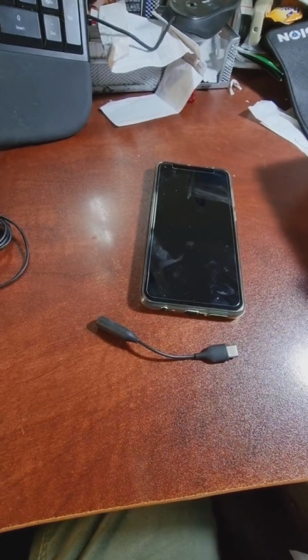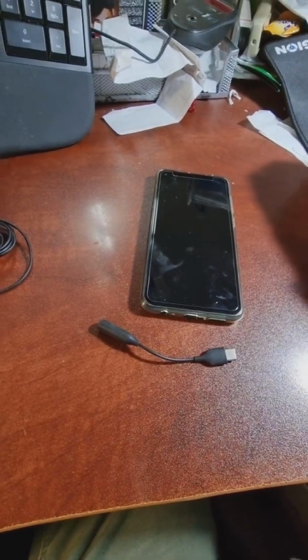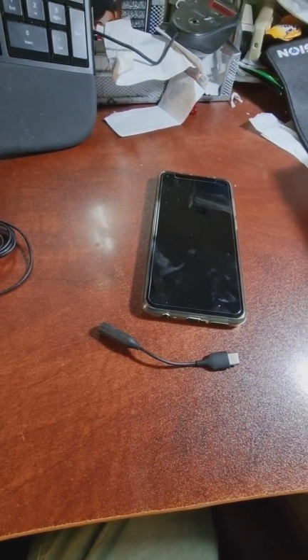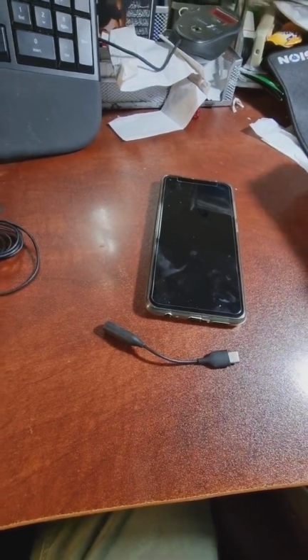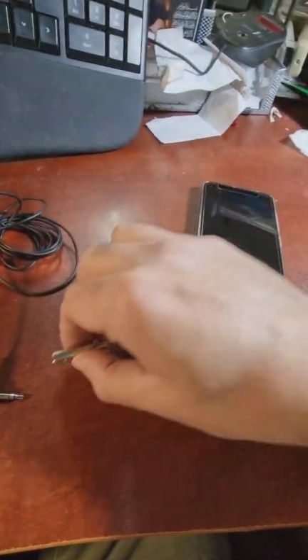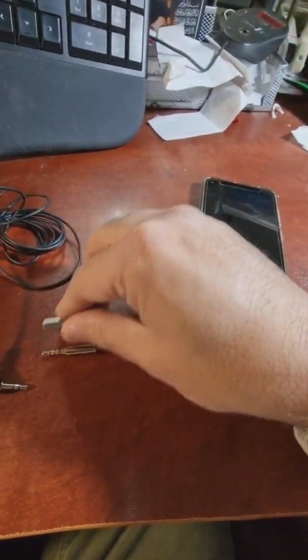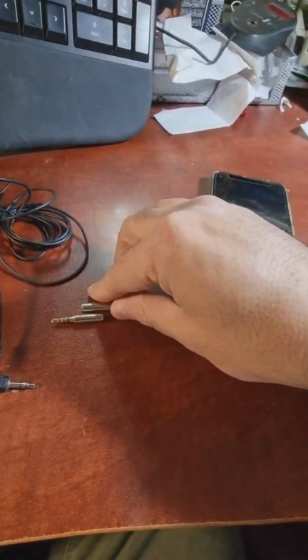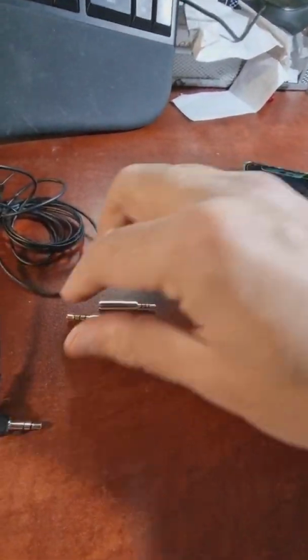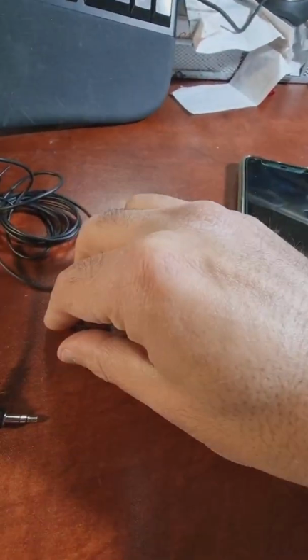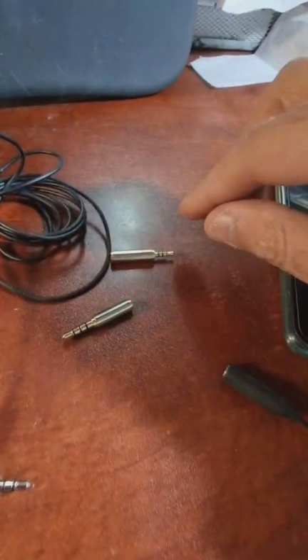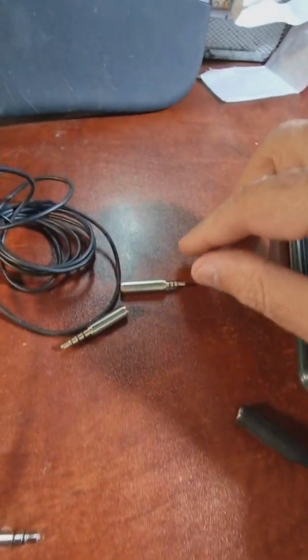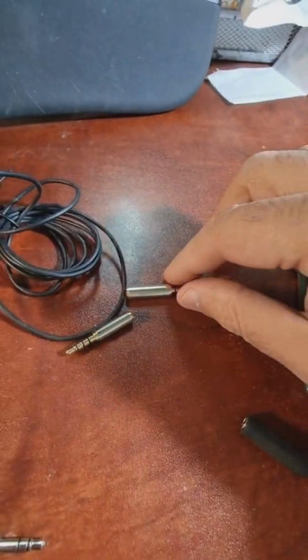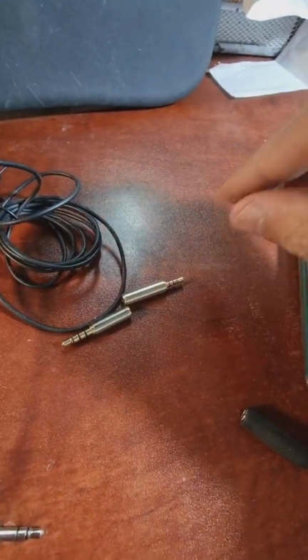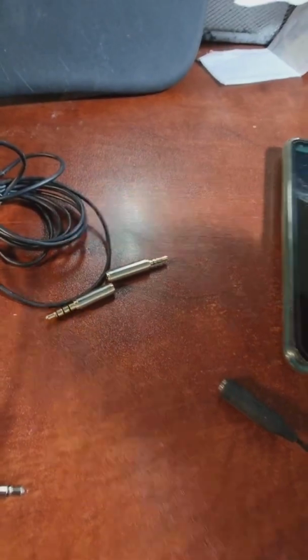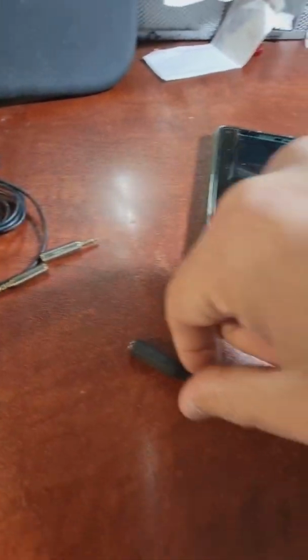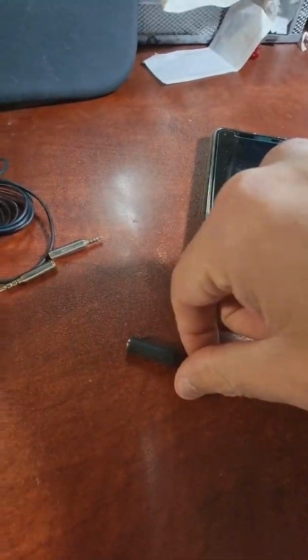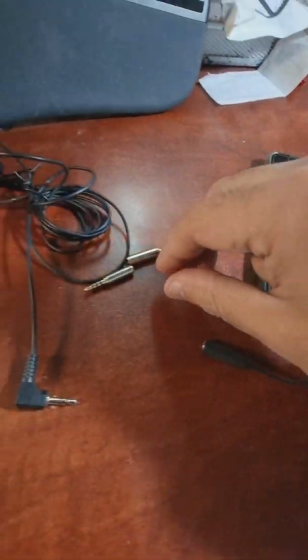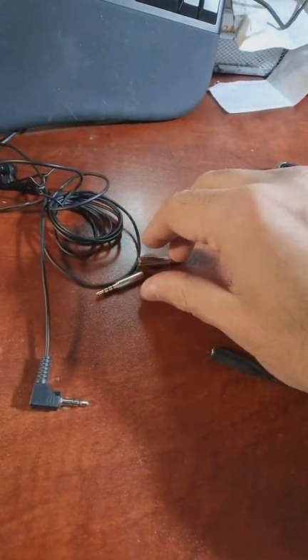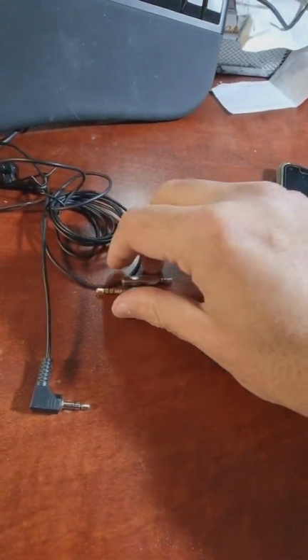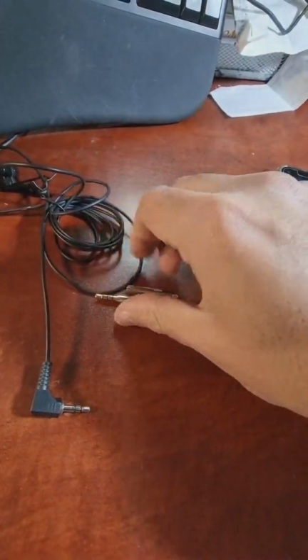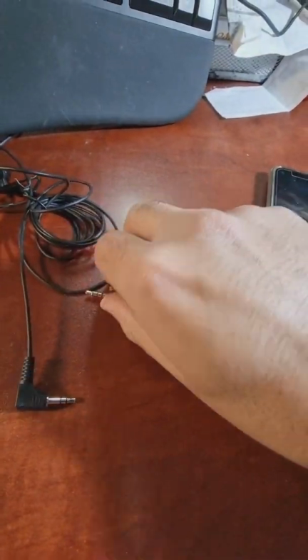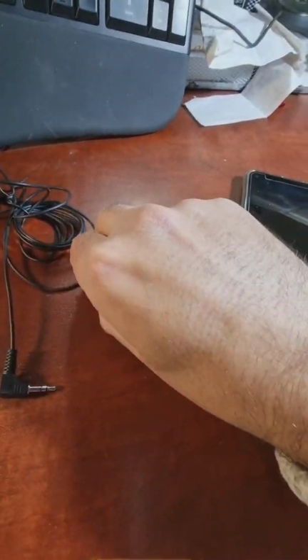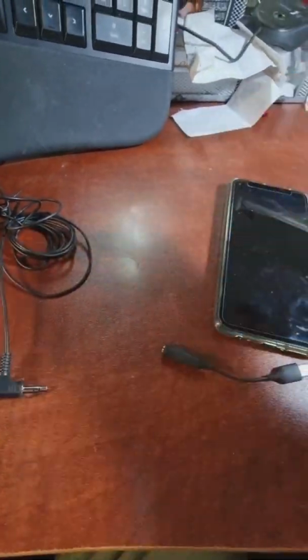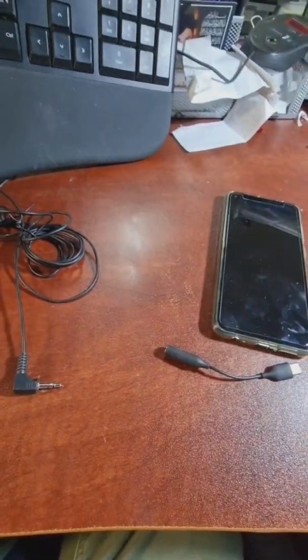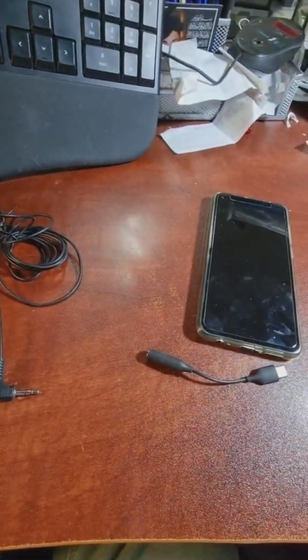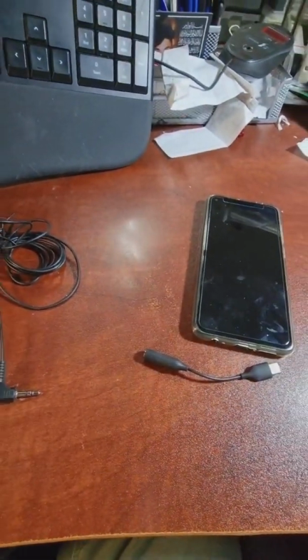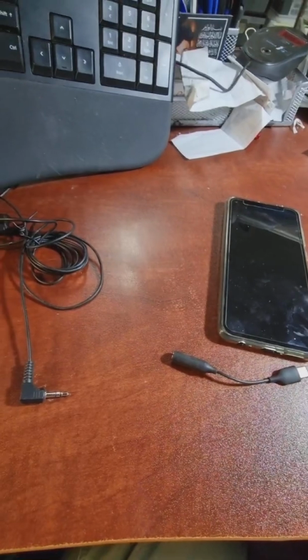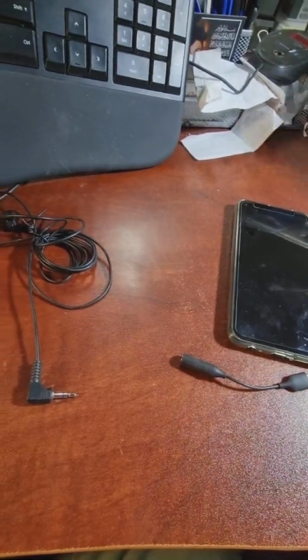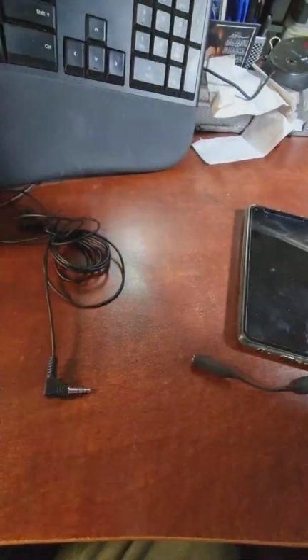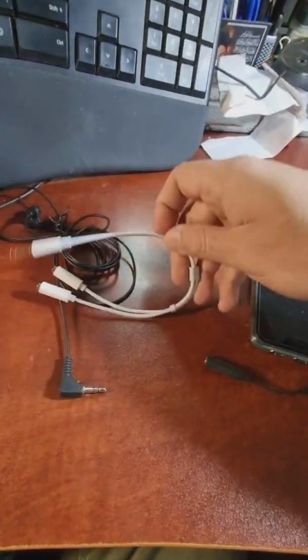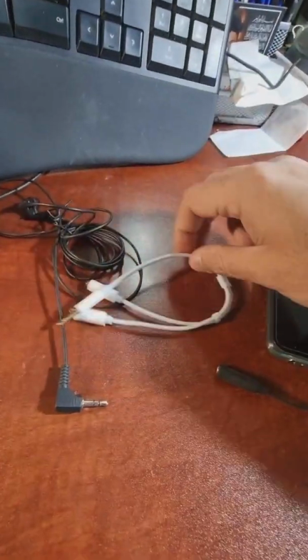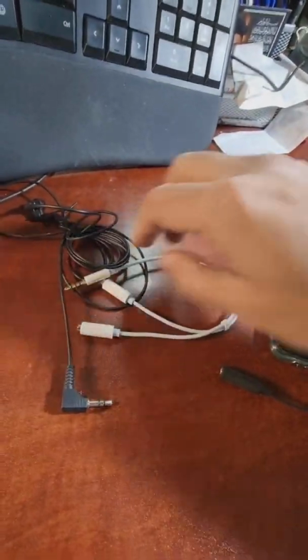First I tried these kinds of cheap adapters — I plugged them into one another and then into the phone — but that did not work either. You need a high-quality cable adapter.